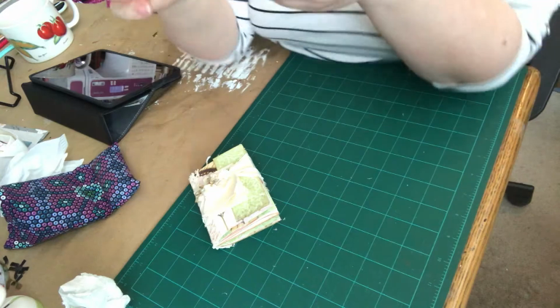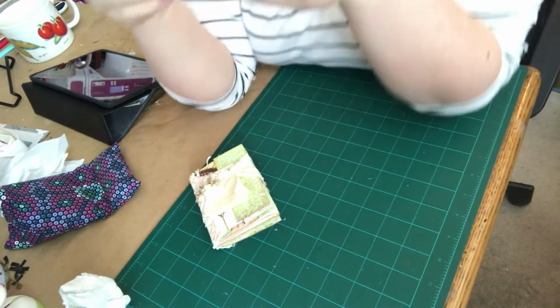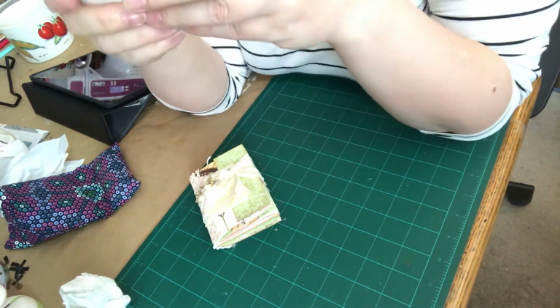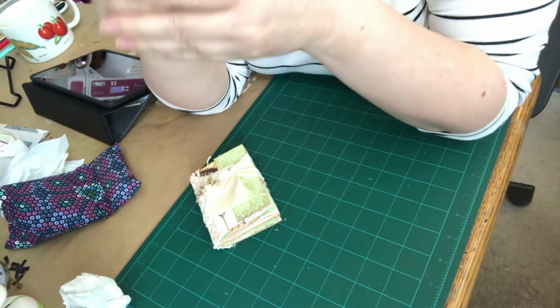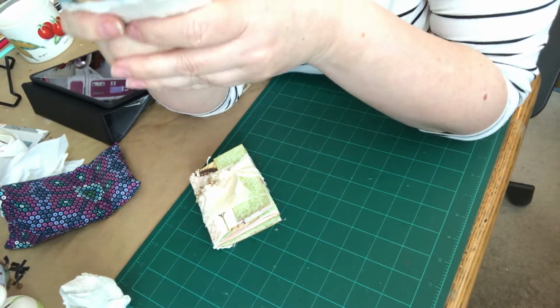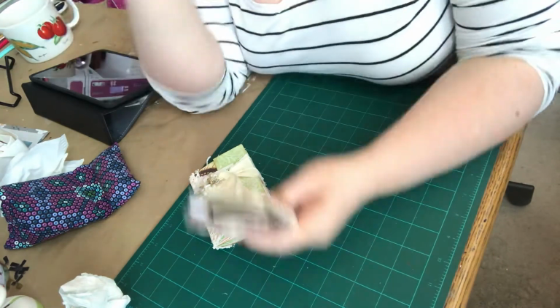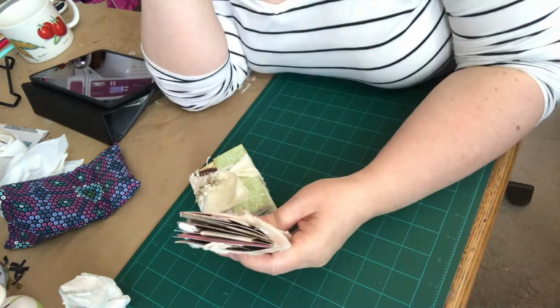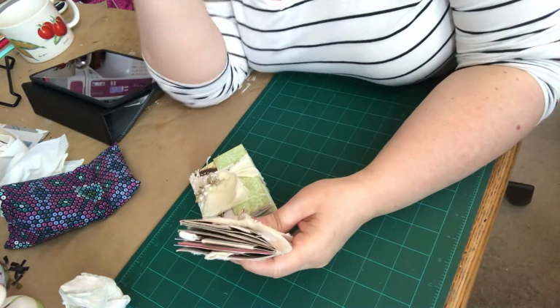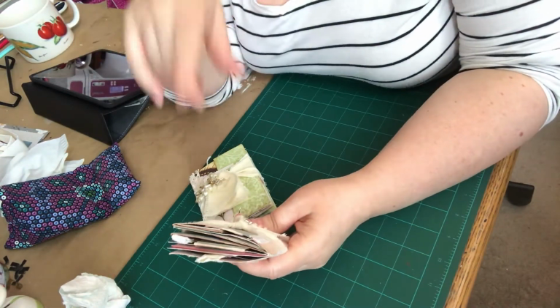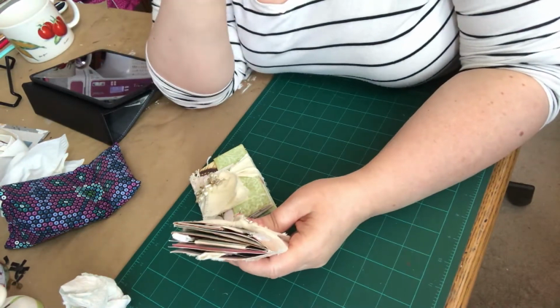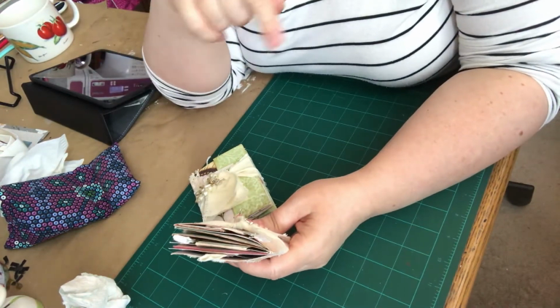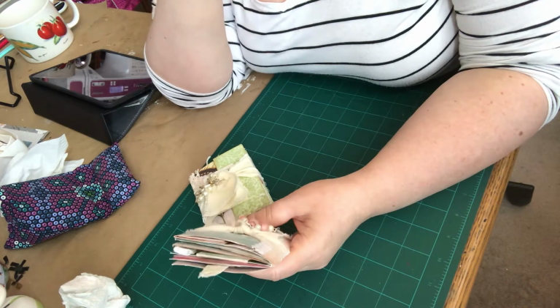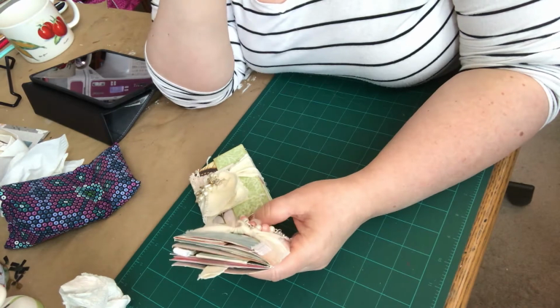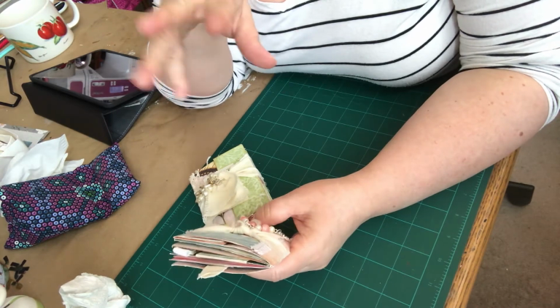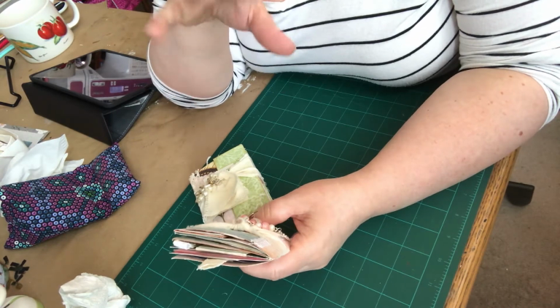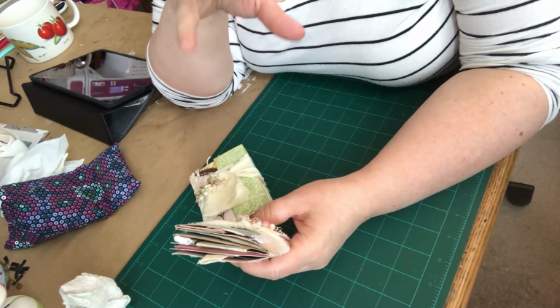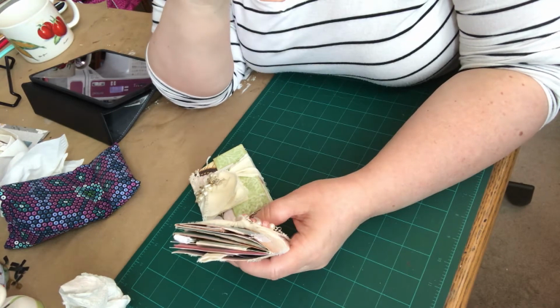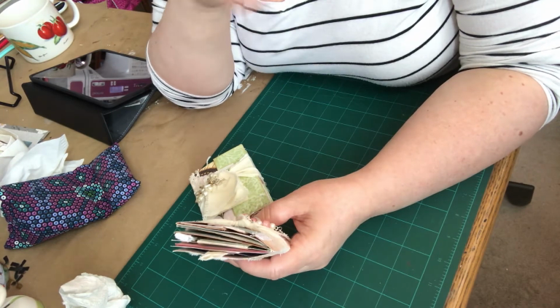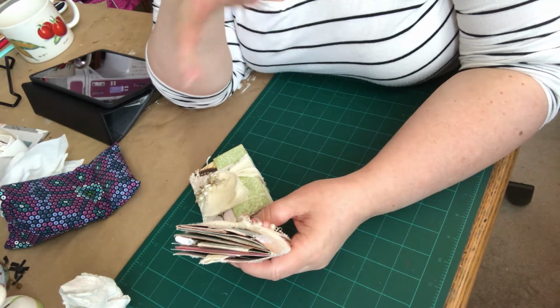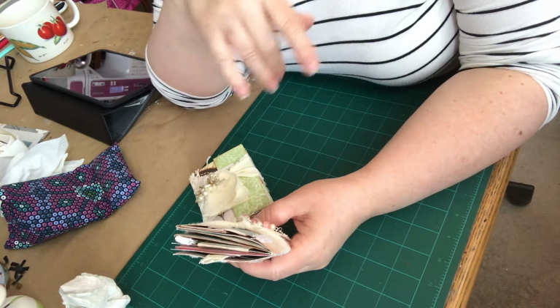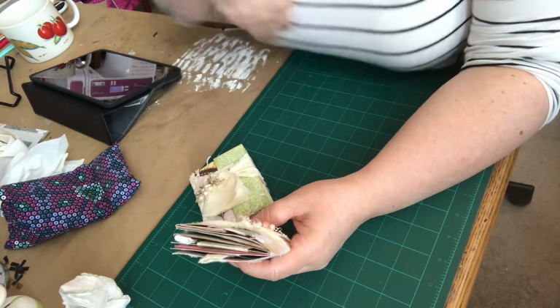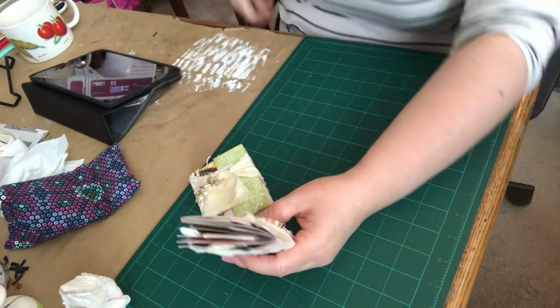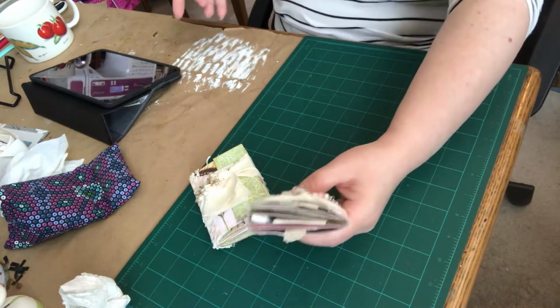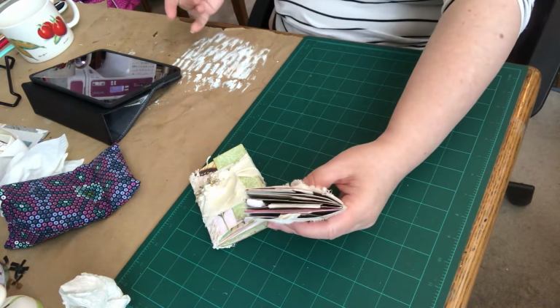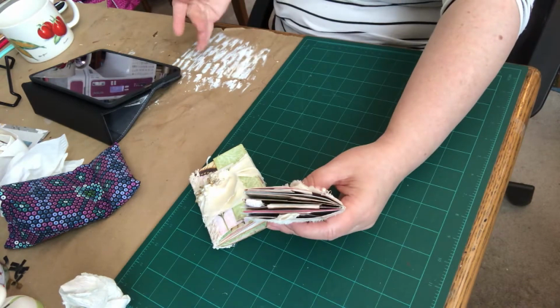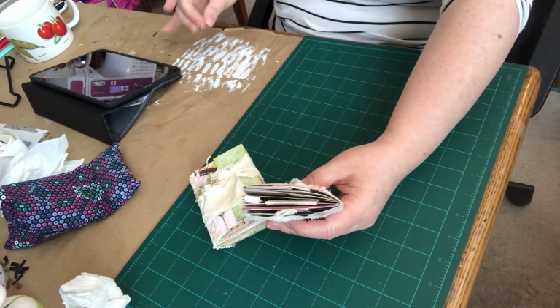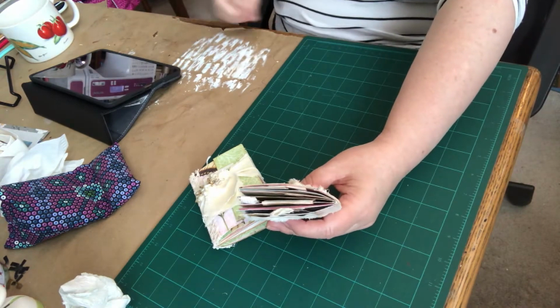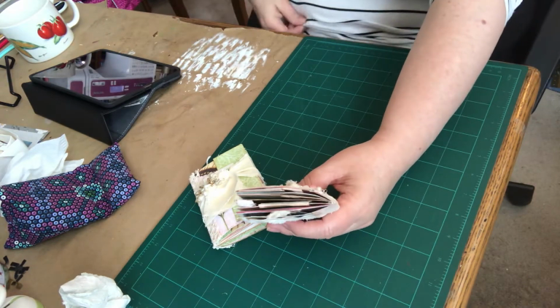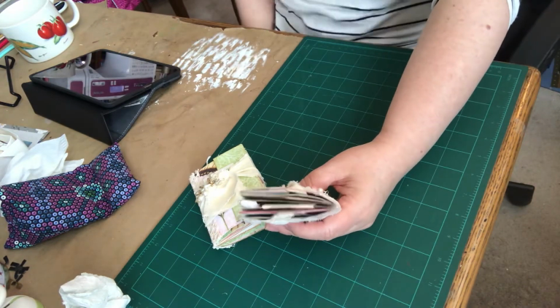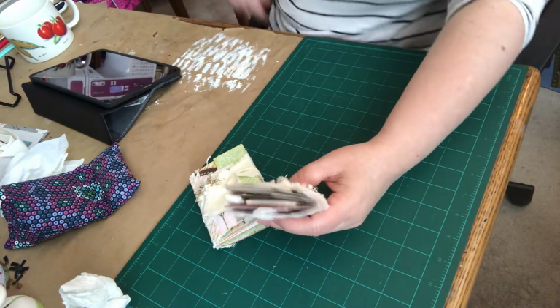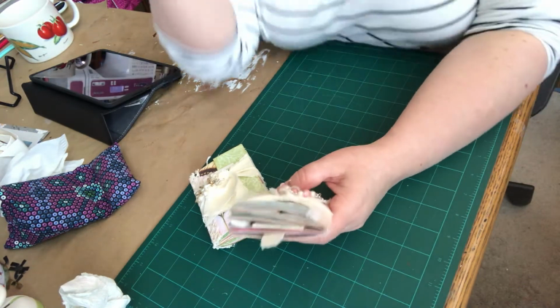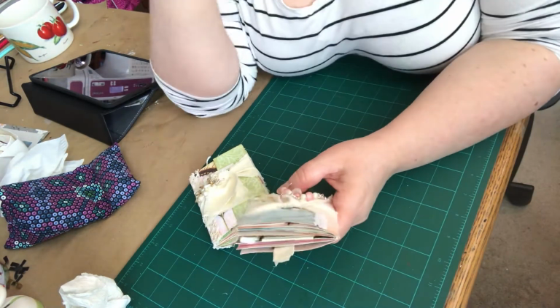Hi everybody, it's Linda. I wanted to show you a couple of the projects I worked on the last few weekends. I've been following the Corrie Dahman series of scrap busting videos and she's working on a really big project right now, but that'll be another video.